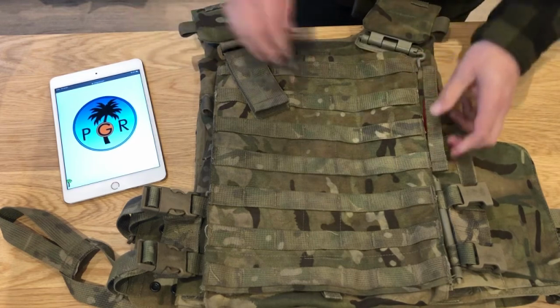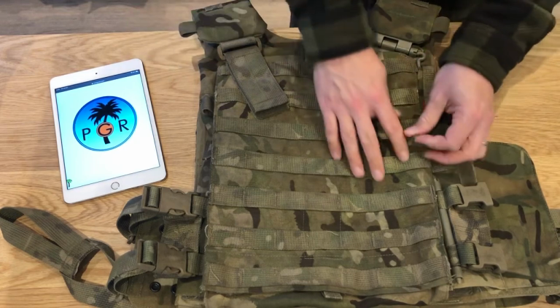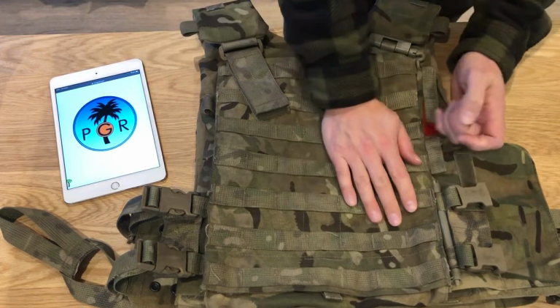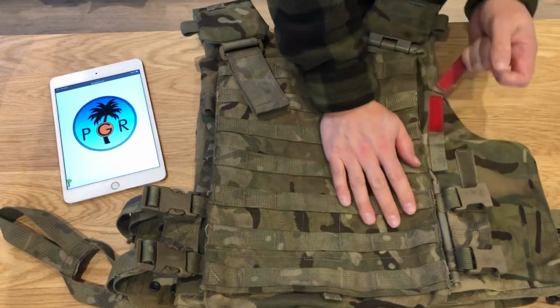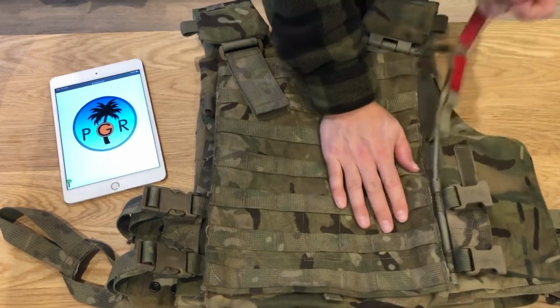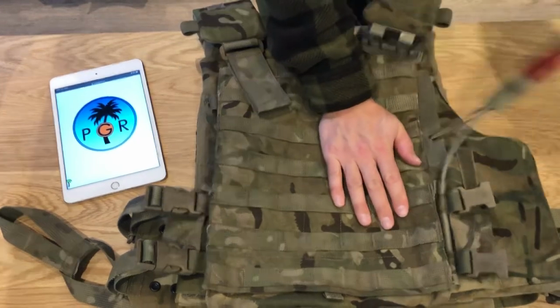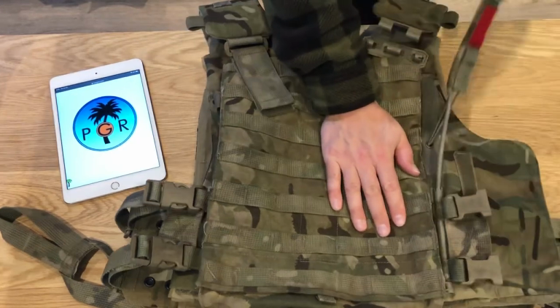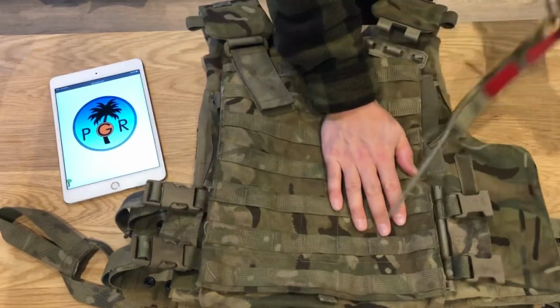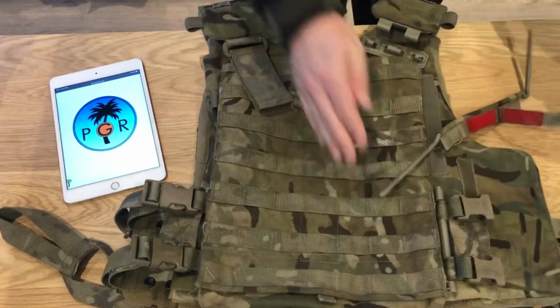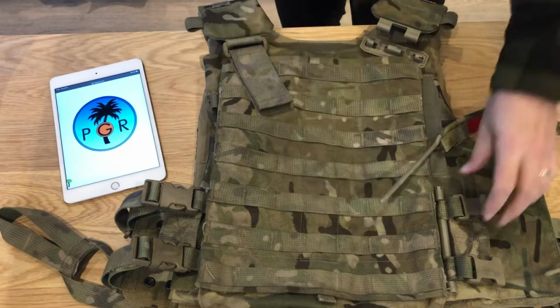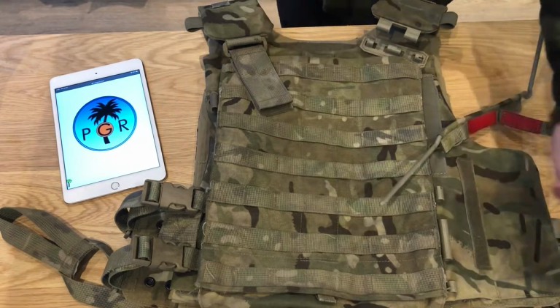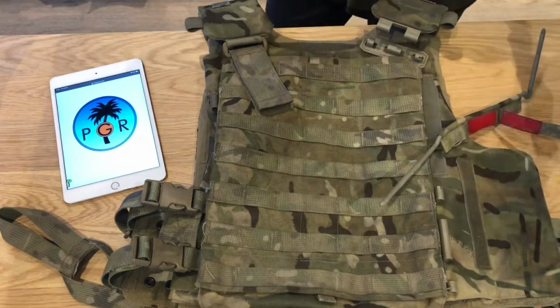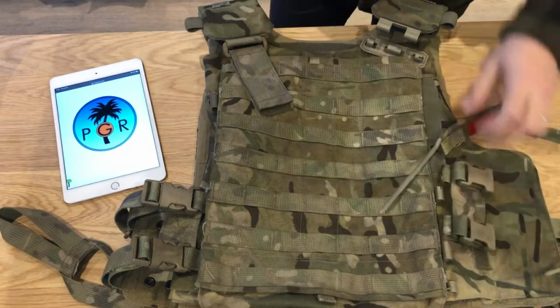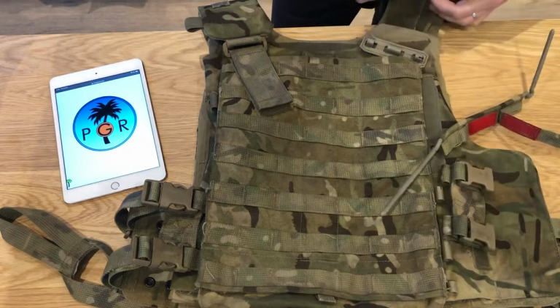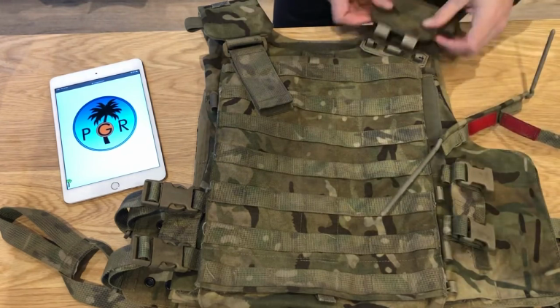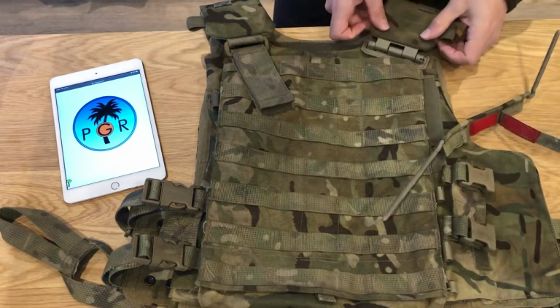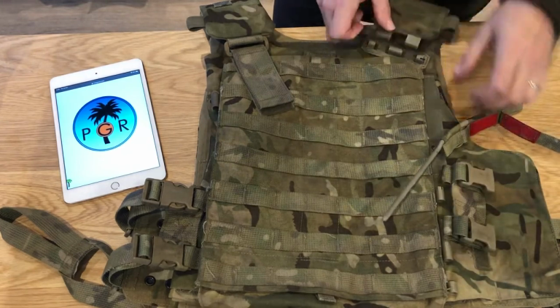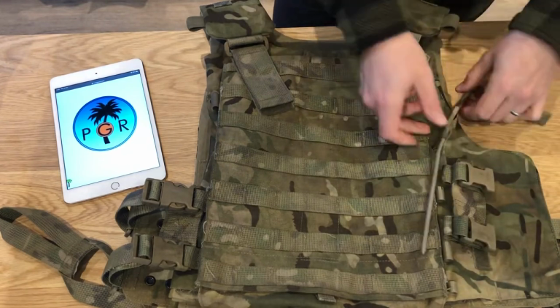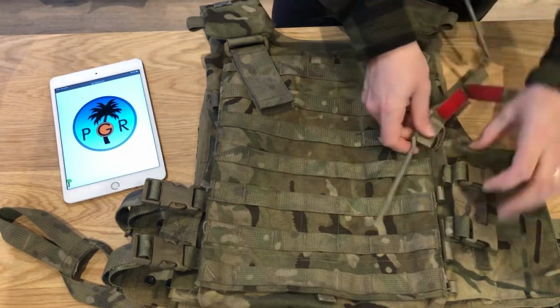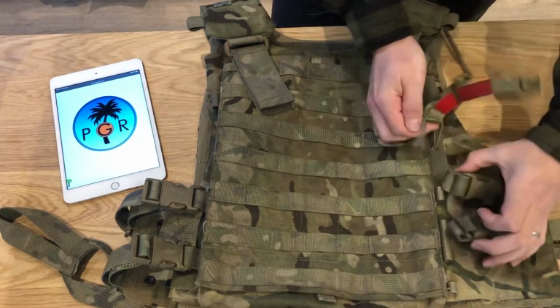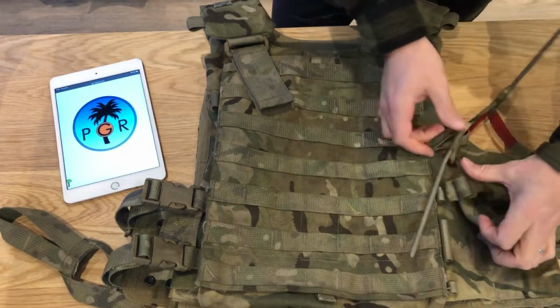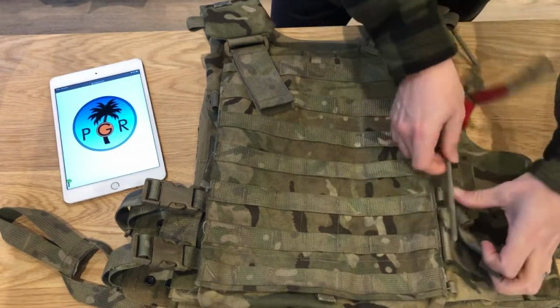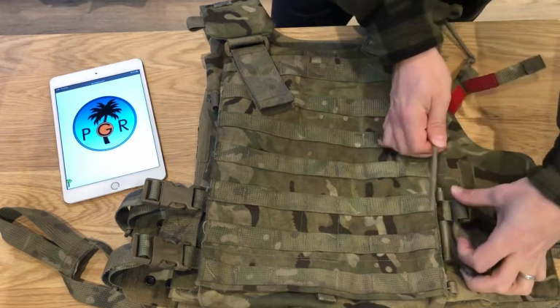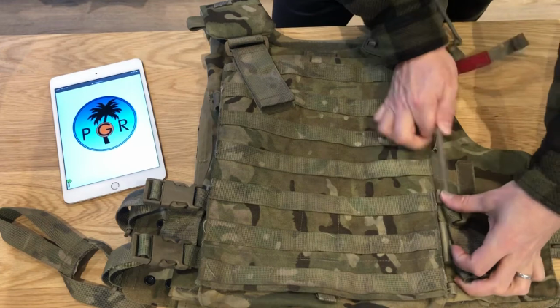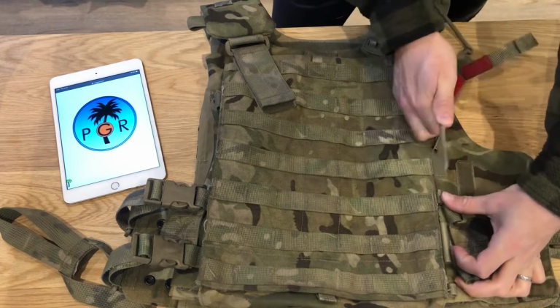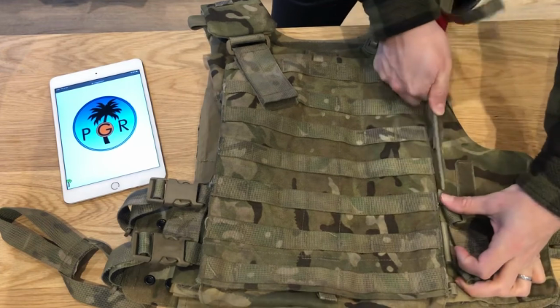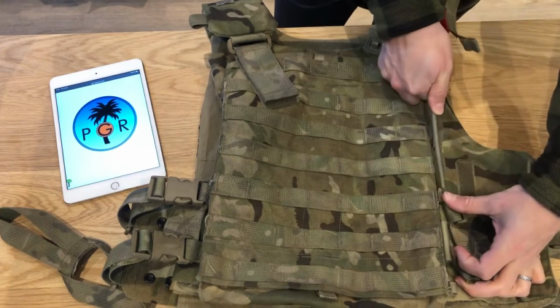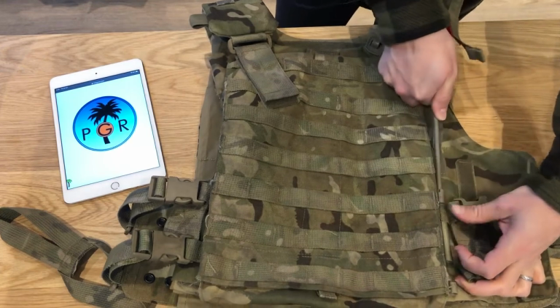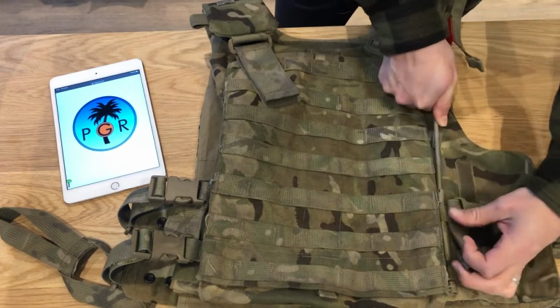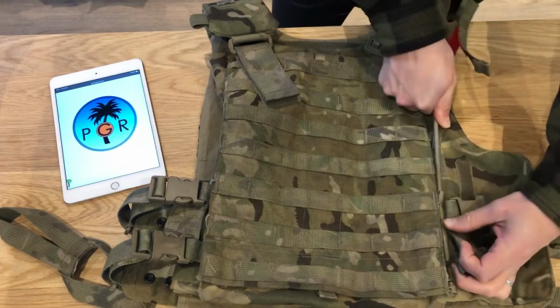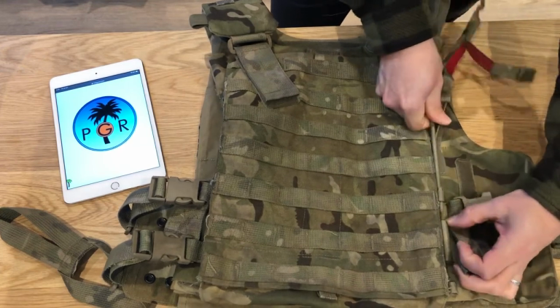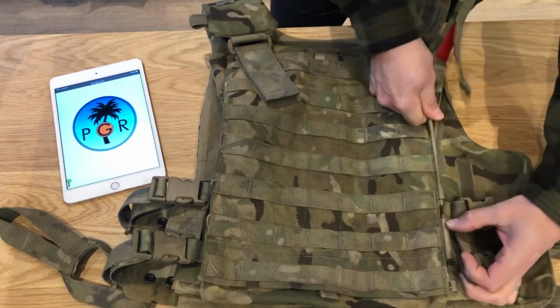Not a bad piece of kit, though it's very complicated — it could be a lot simpler. It does have this emergency cutaway, like parachute technology, similar to some of the more high-end plate carriers out there. It's pretty quick to put back in as well, not too much of a faff.